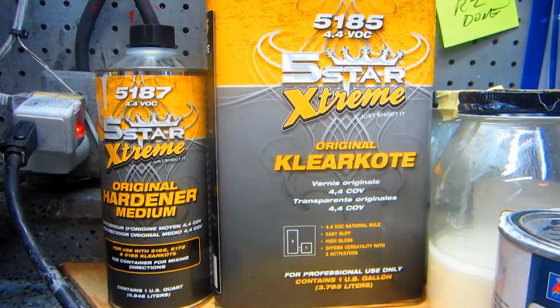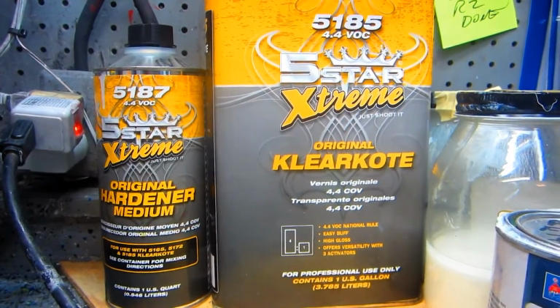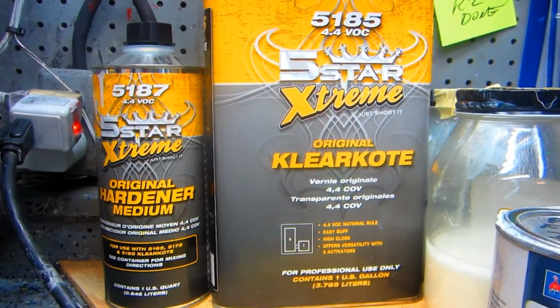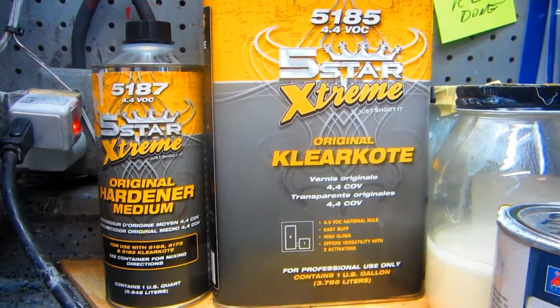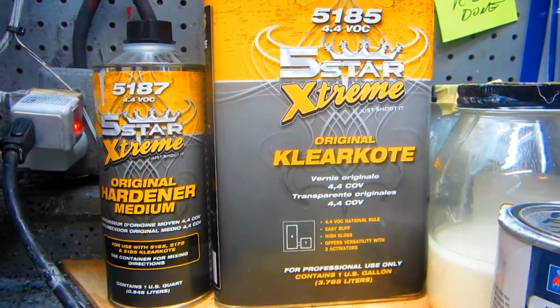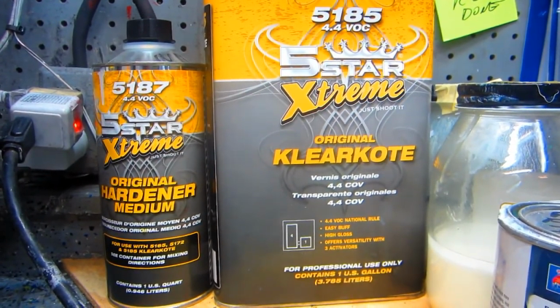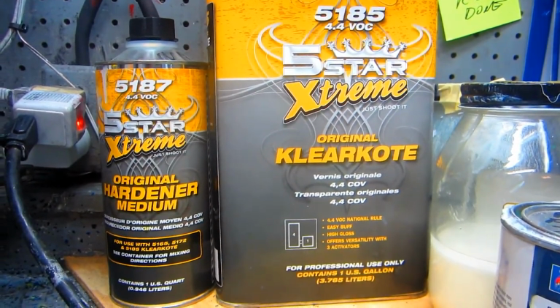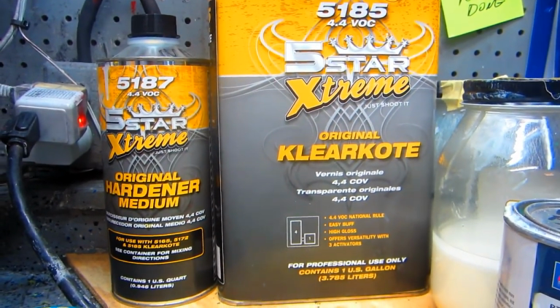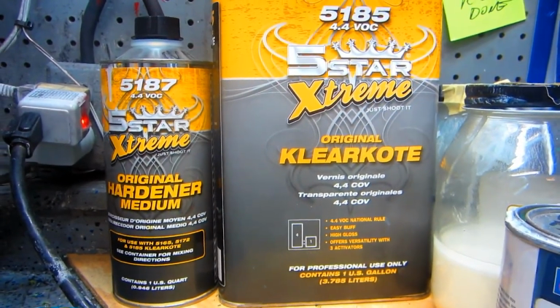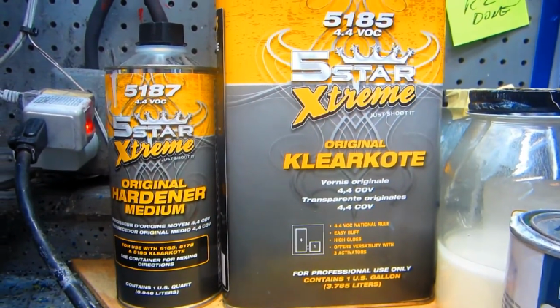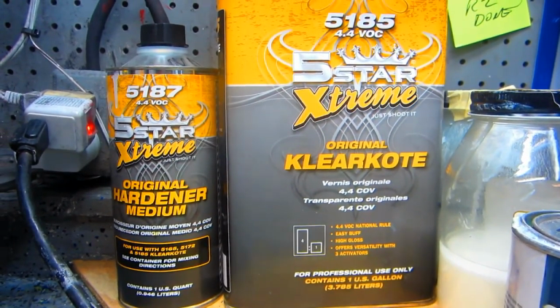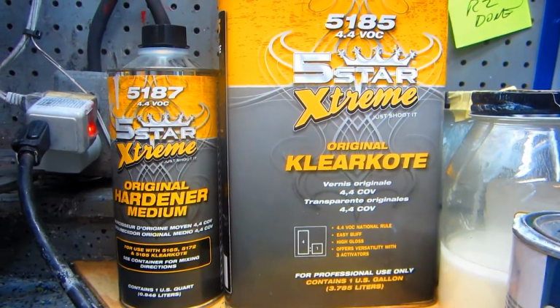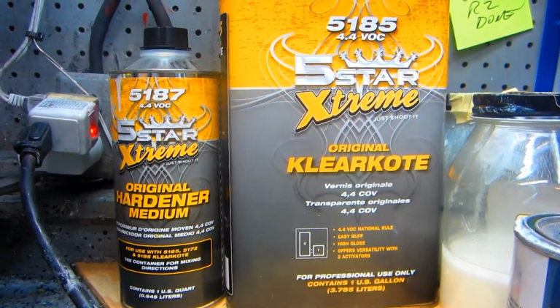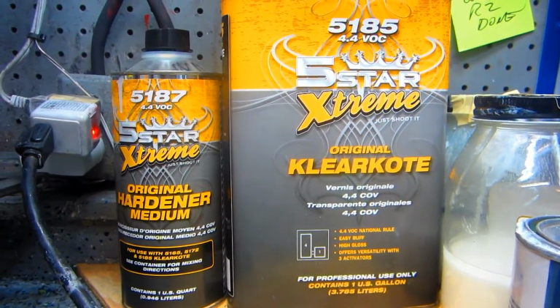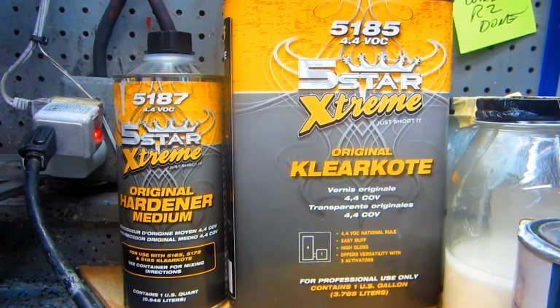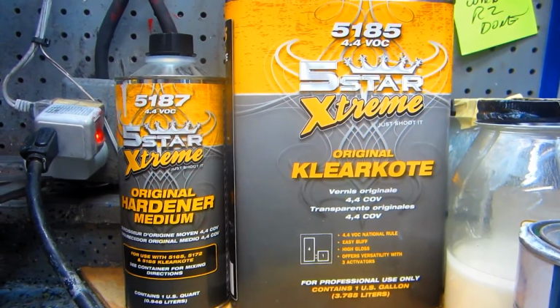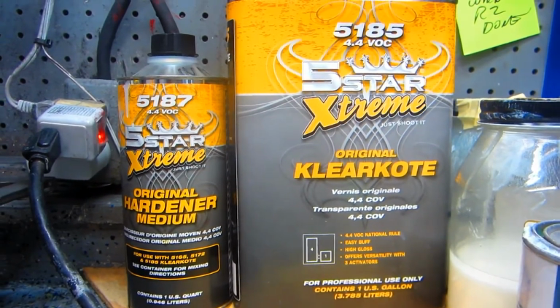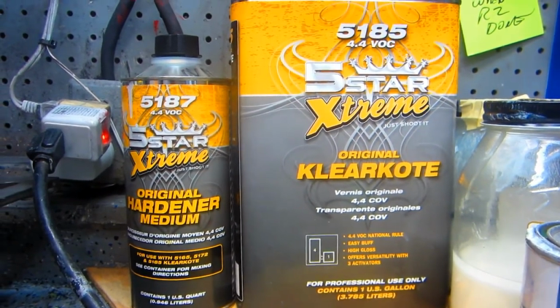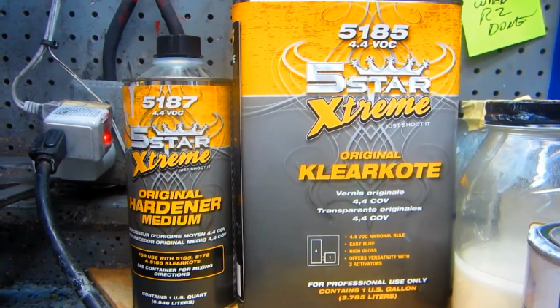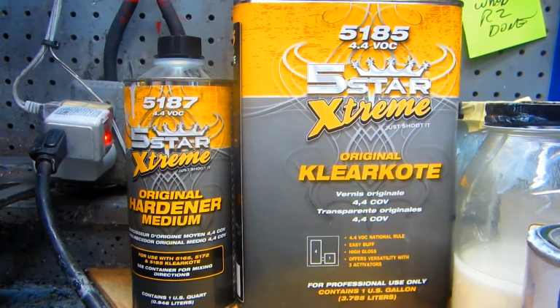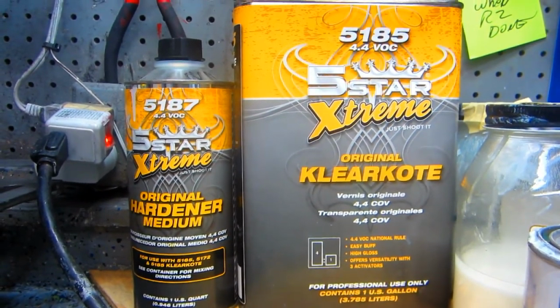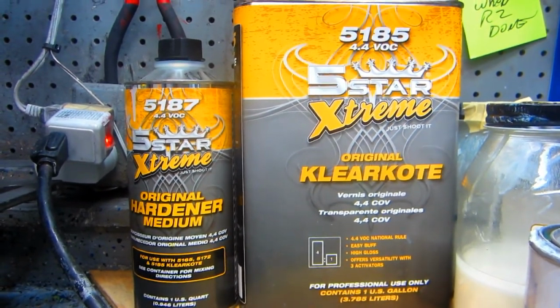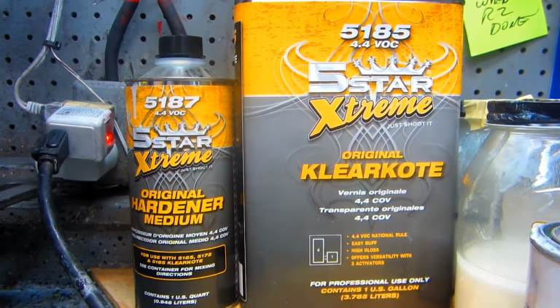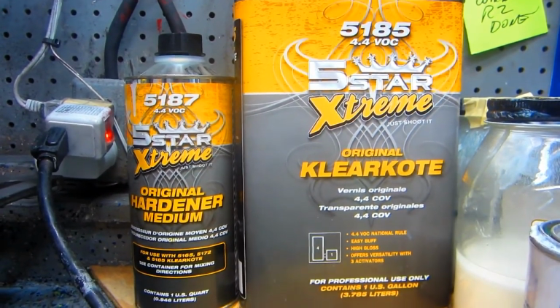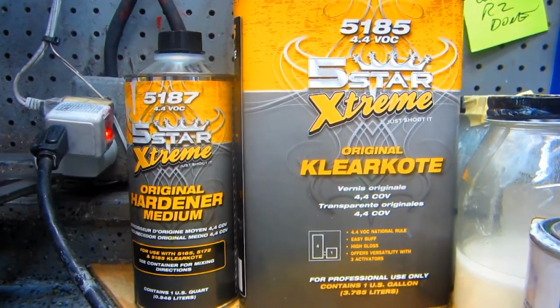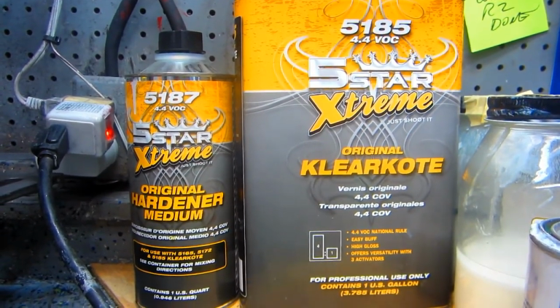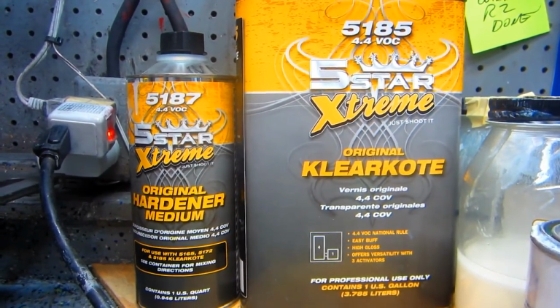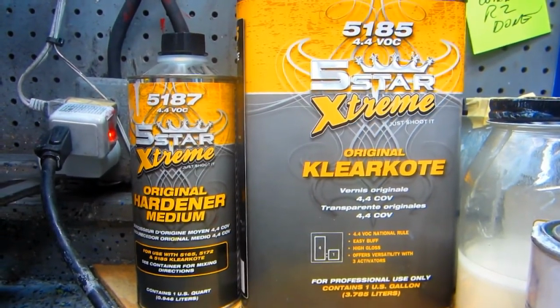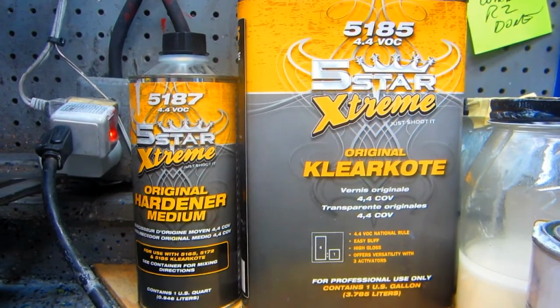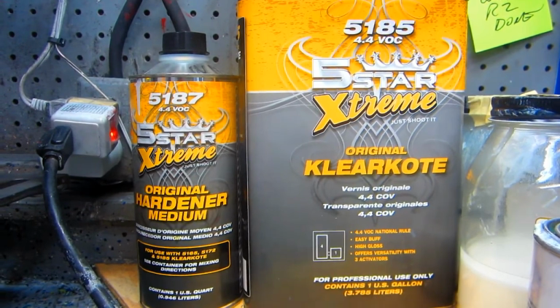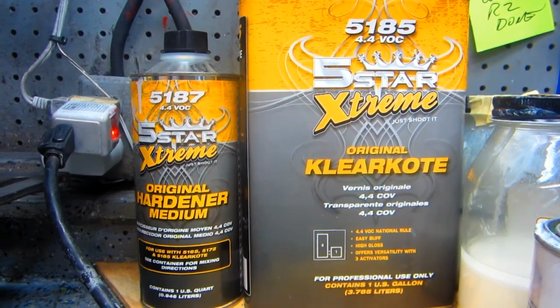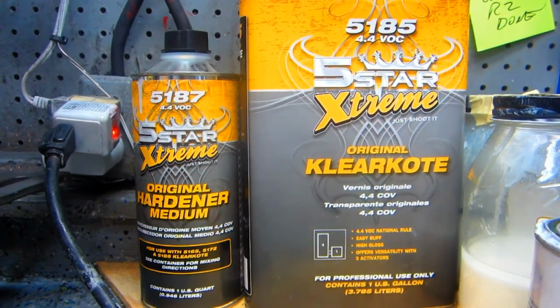This is the brand of clear we've had real good luck with lately, and since we're having such good luck with it we're not going to get too experimental. We want to get two coats on about 20 minutes apart.